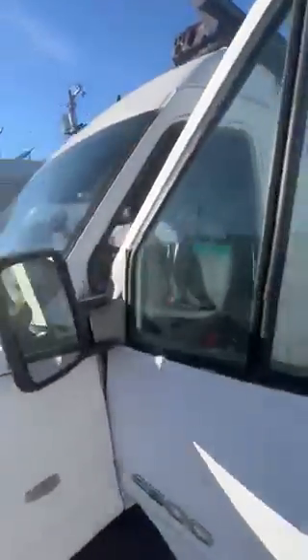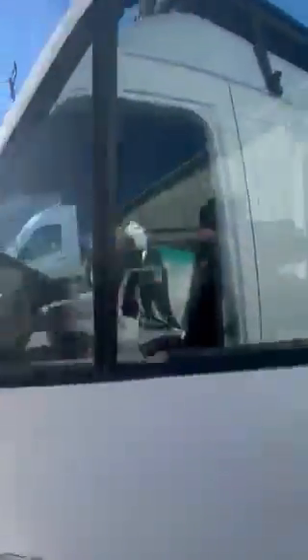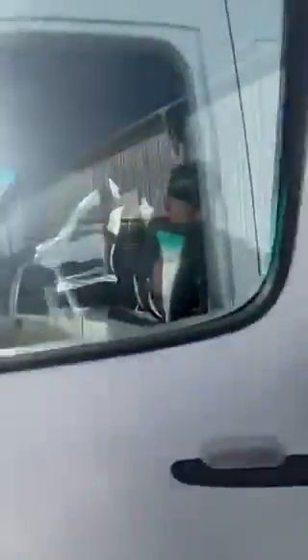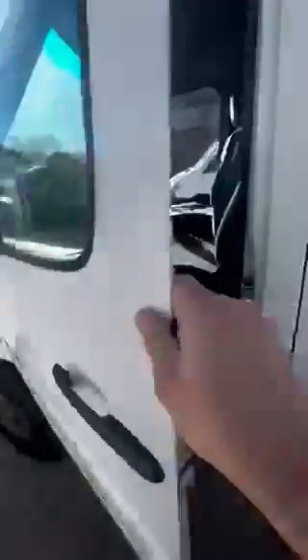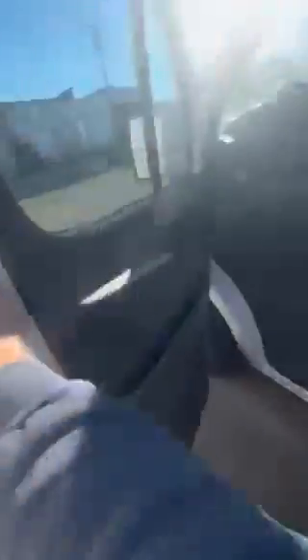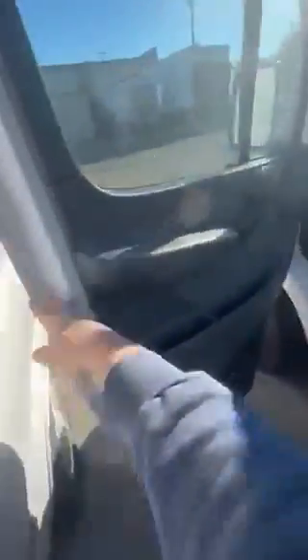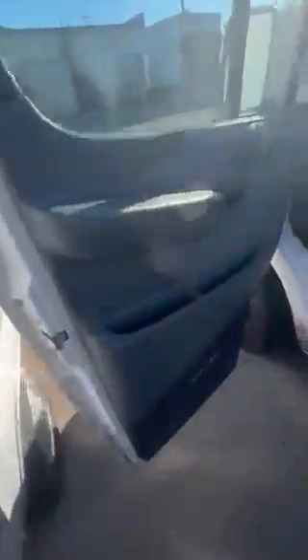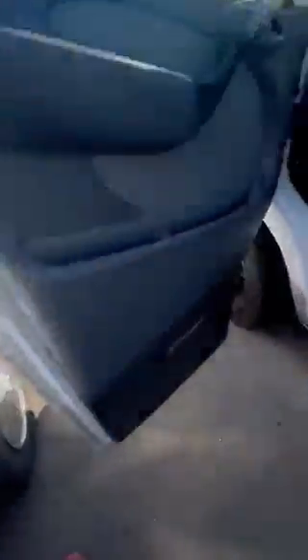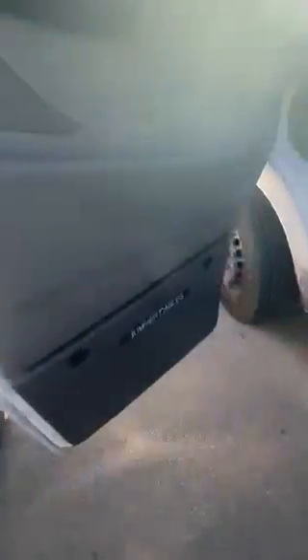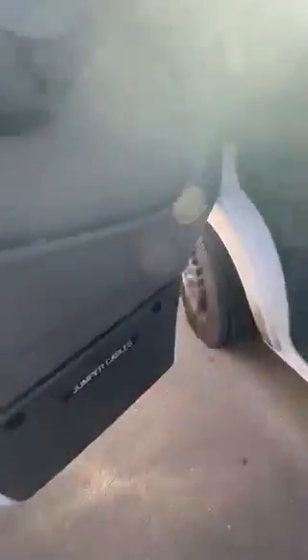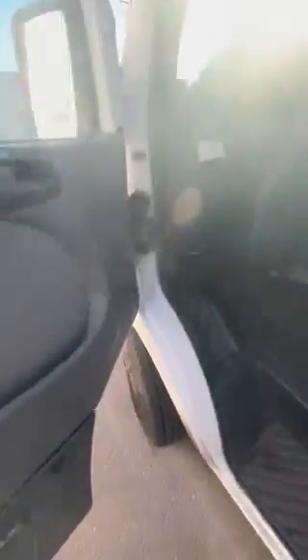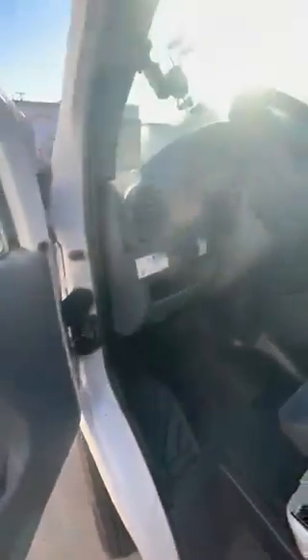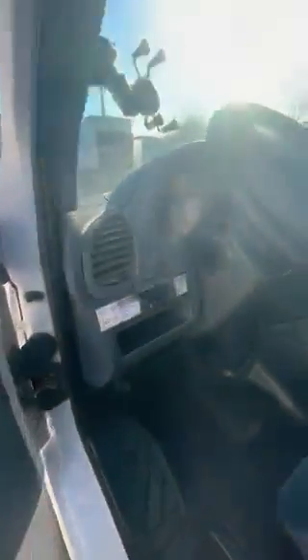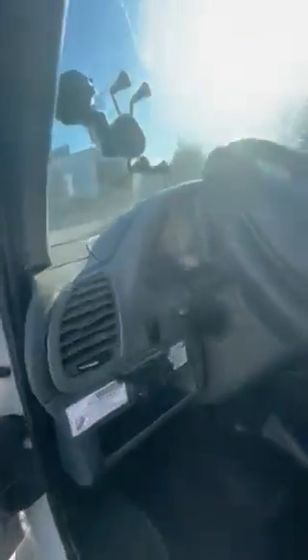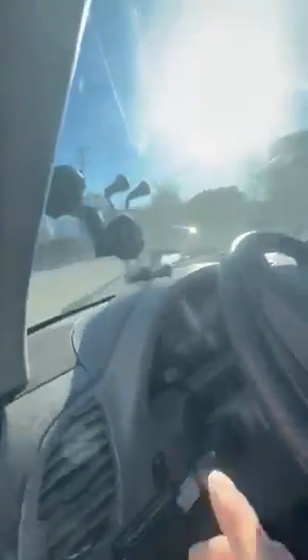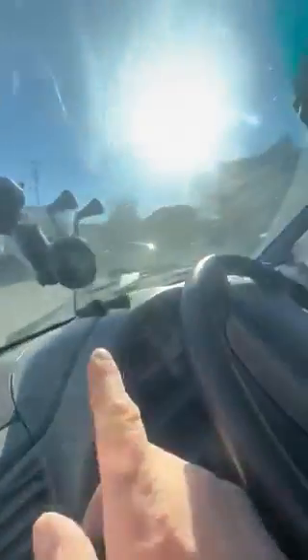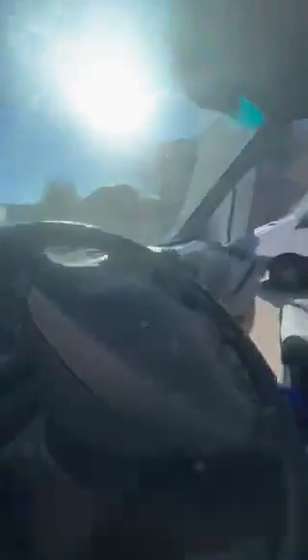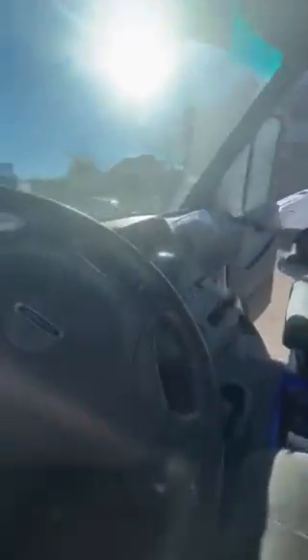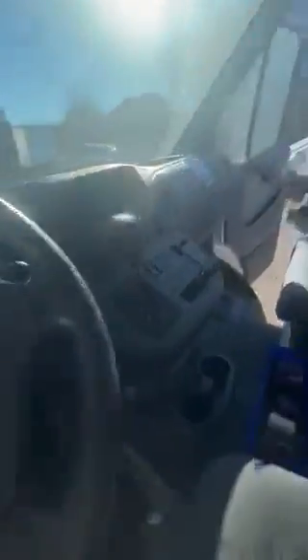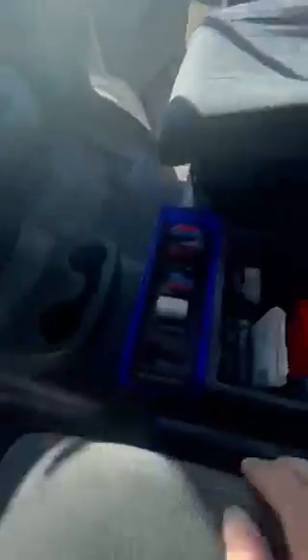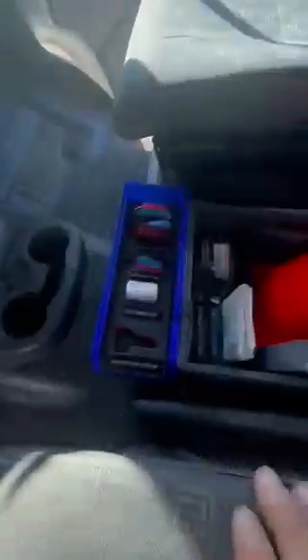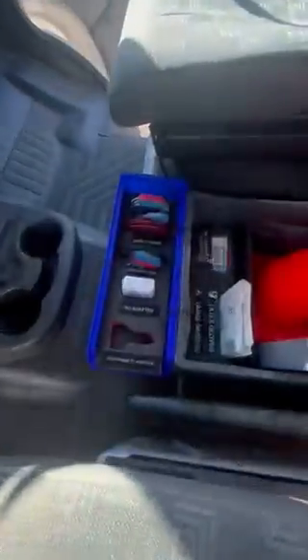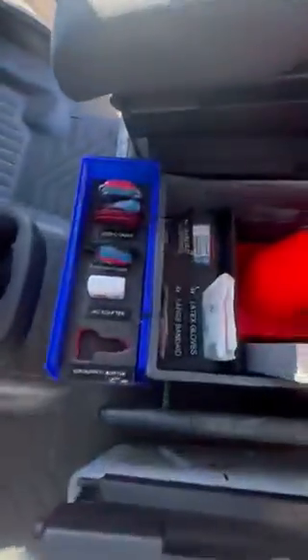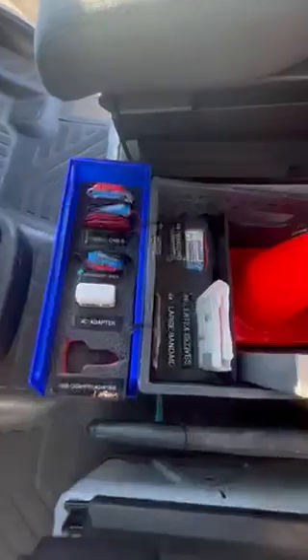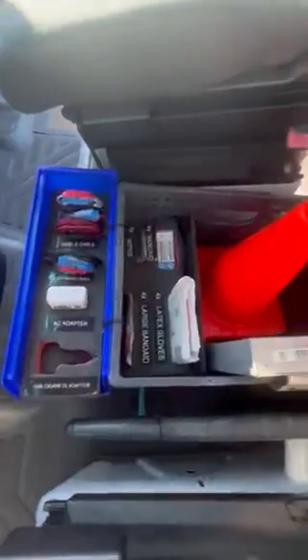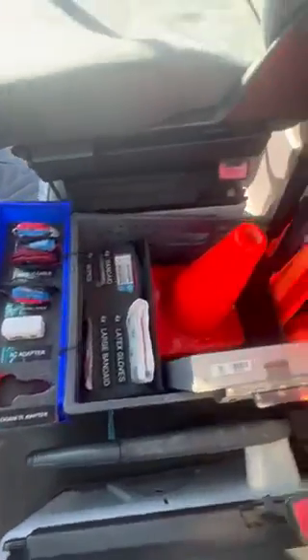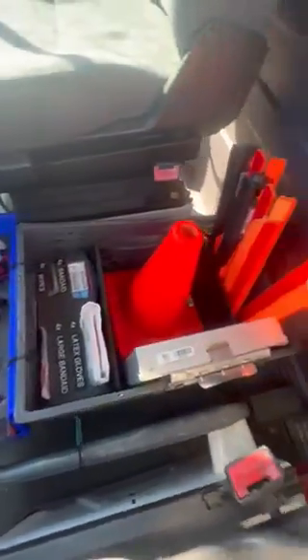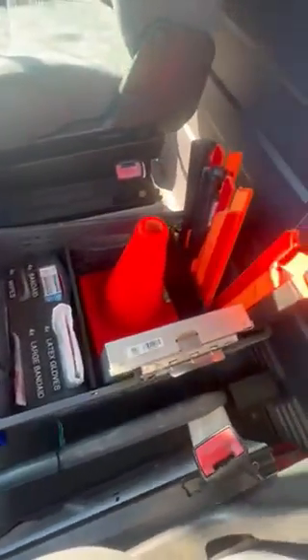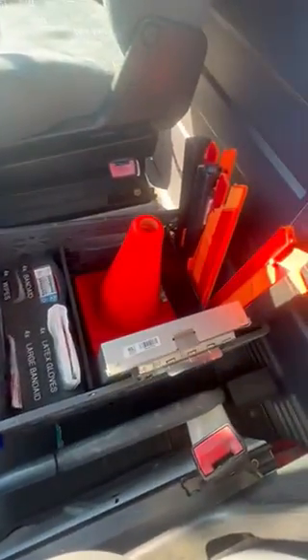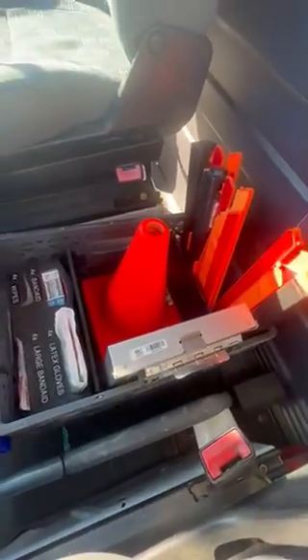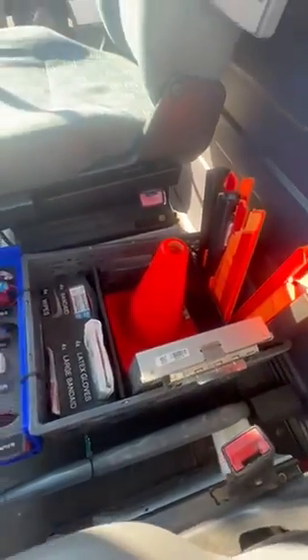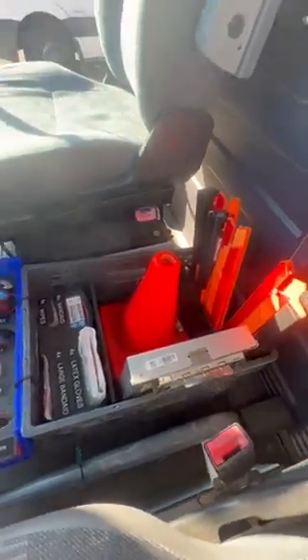Let's do the cab first. In the door here we got jumper cables, lift gate control, phone mount, and phone accessories for charging while you're on the road.